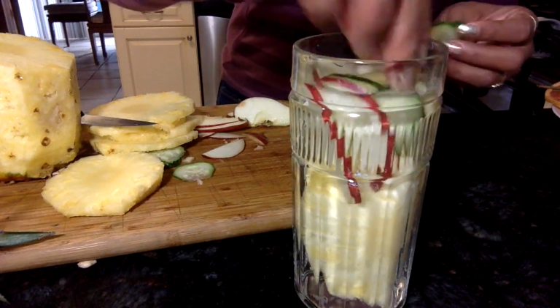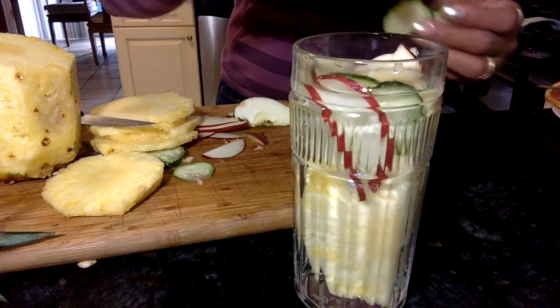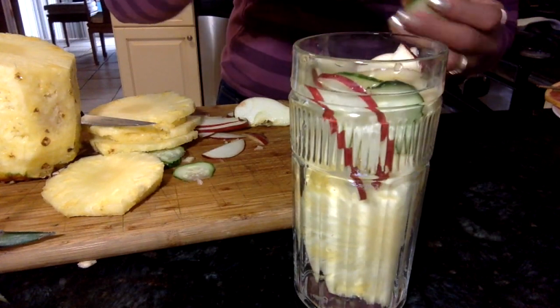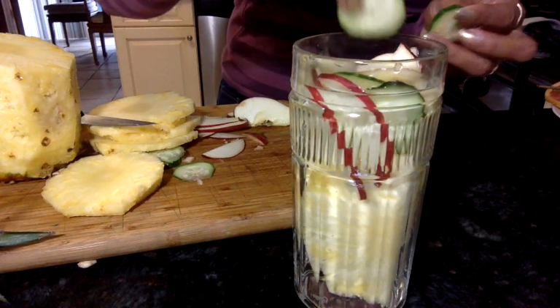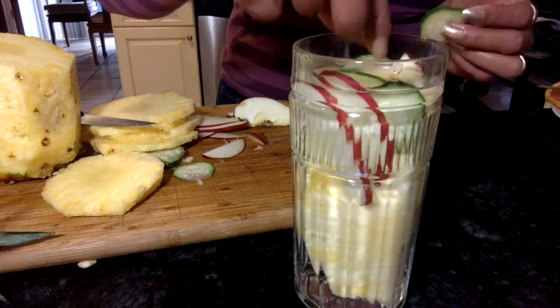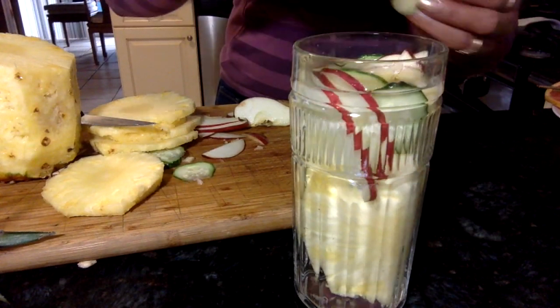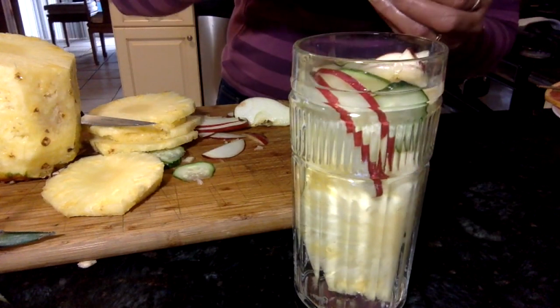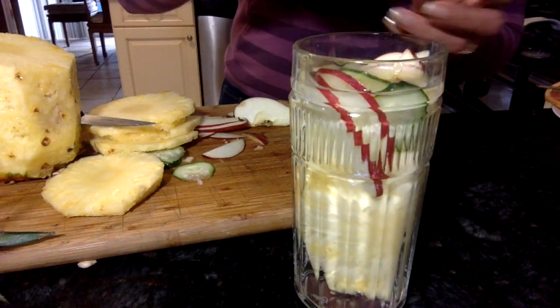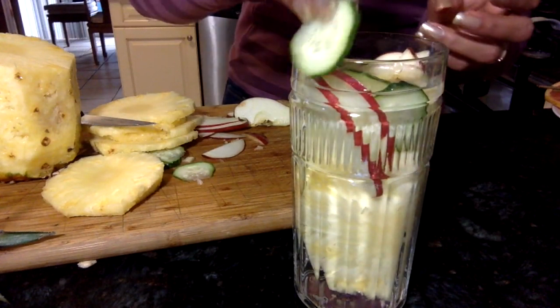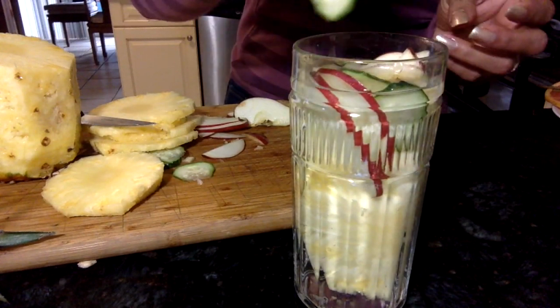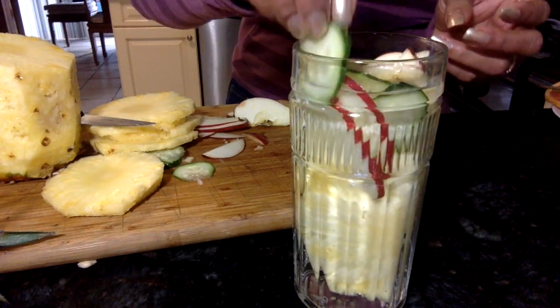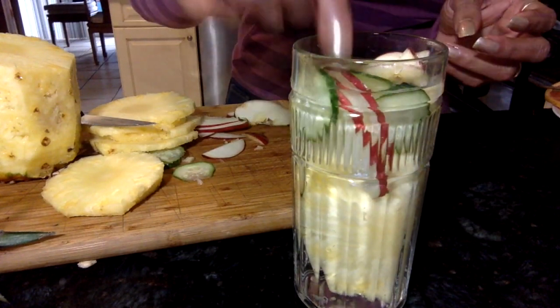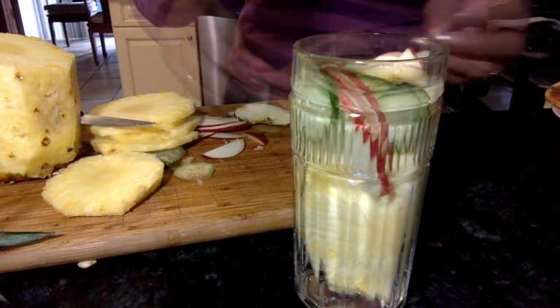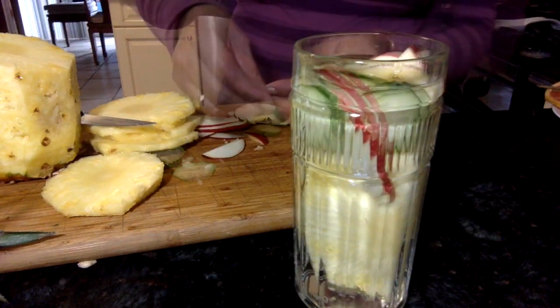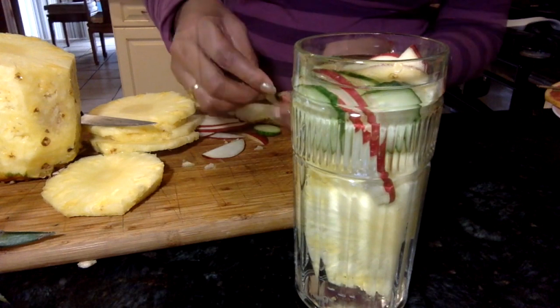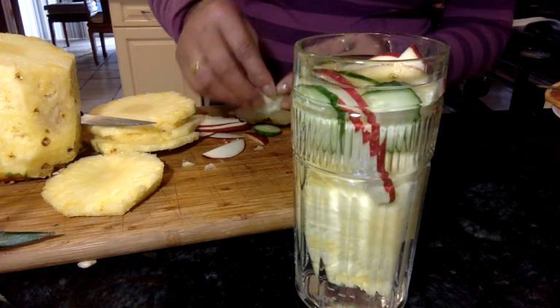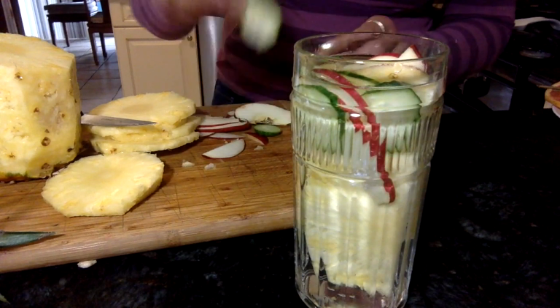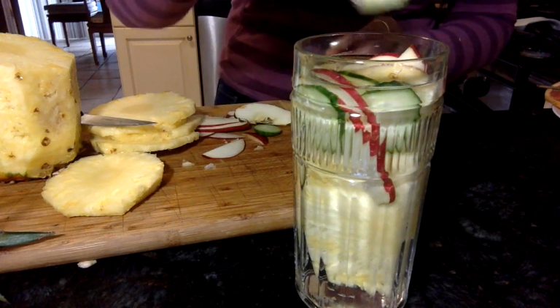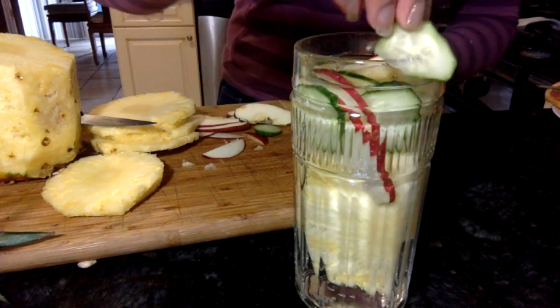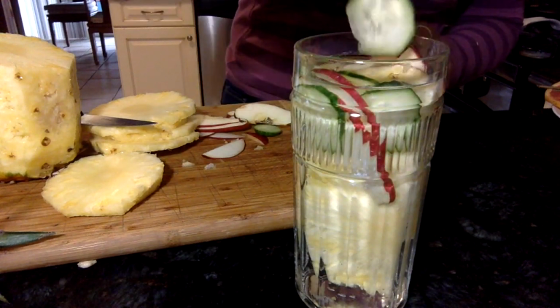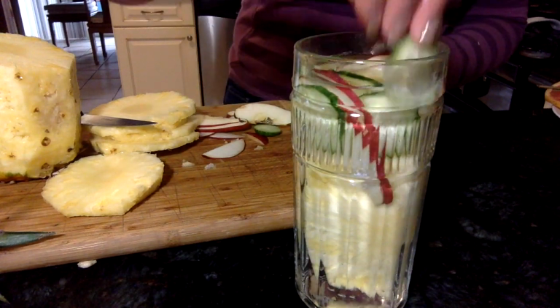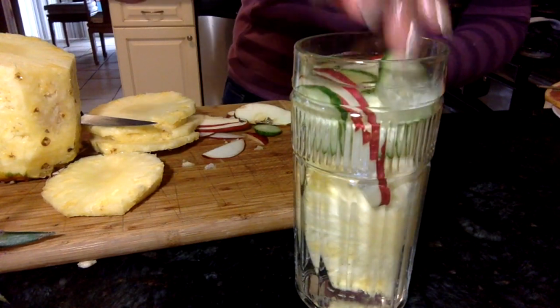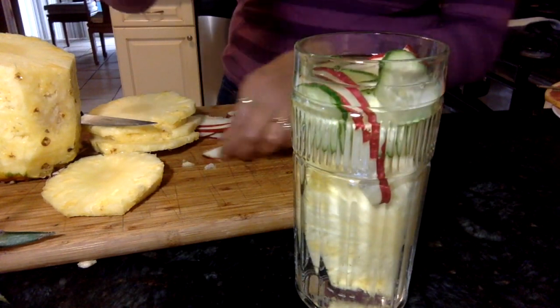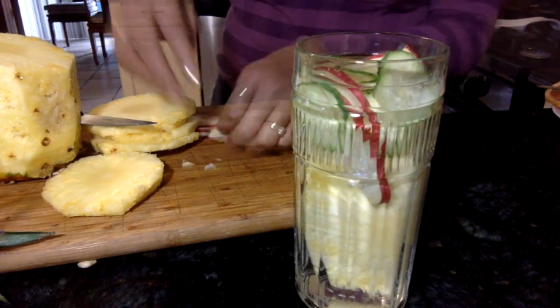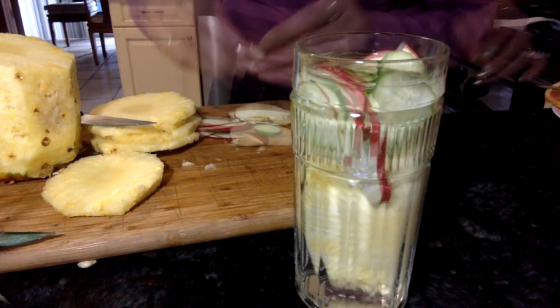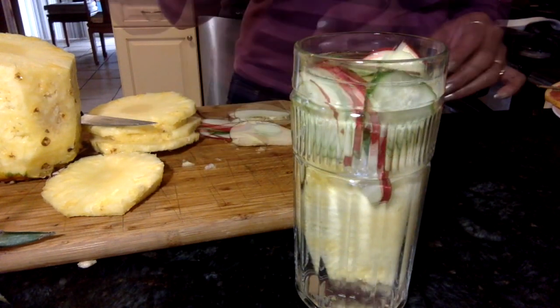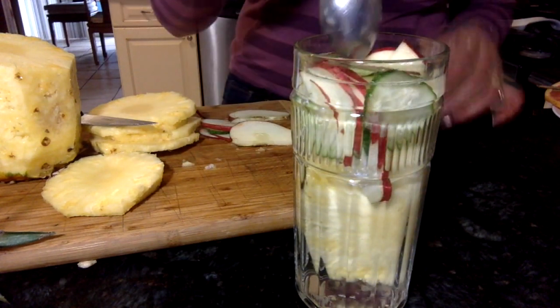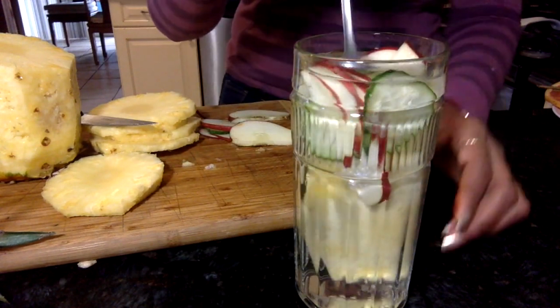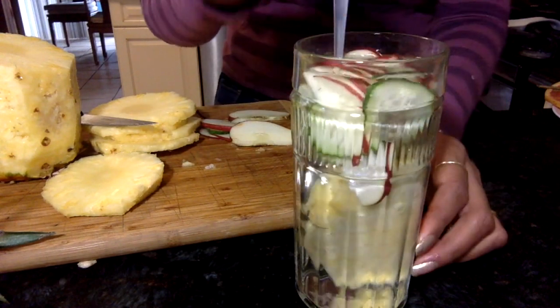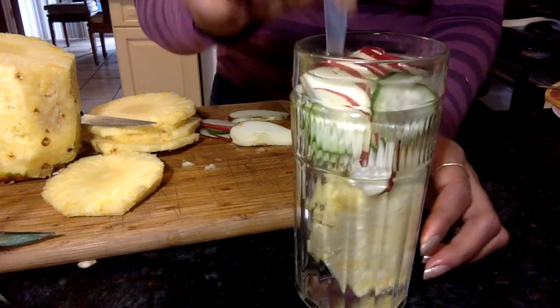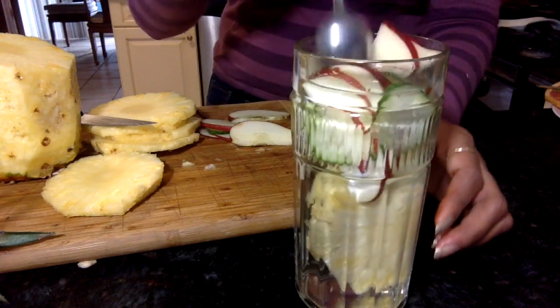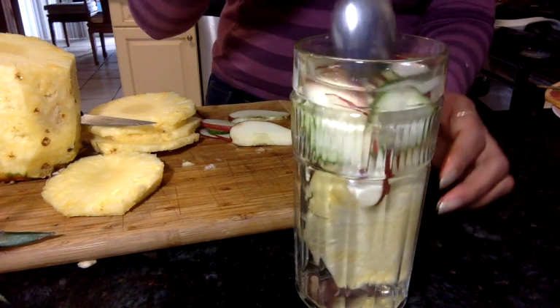Cut all the ingredients in any shape you like and add them into a jar of filtered water. That's it!